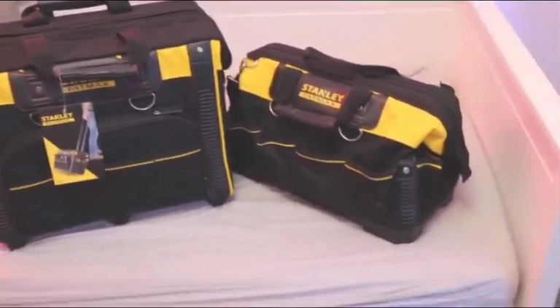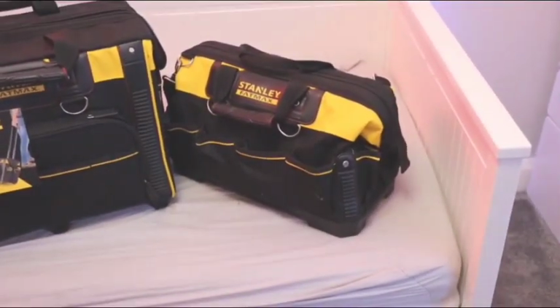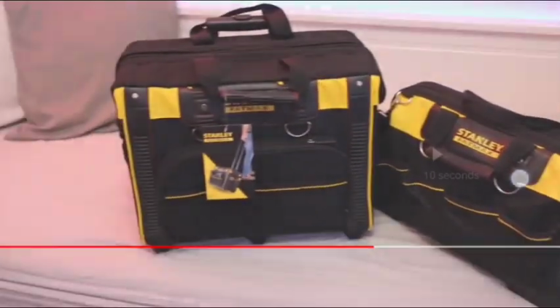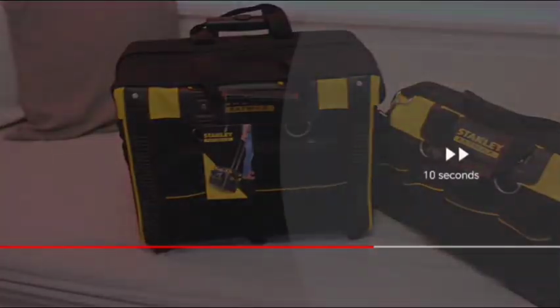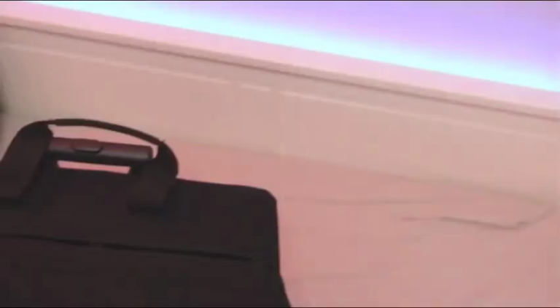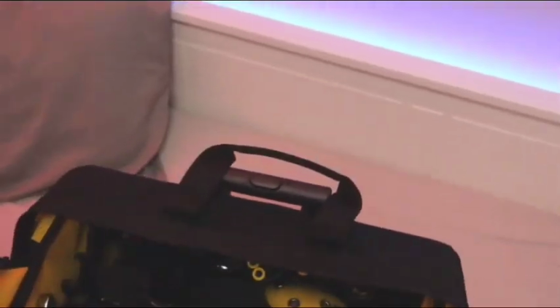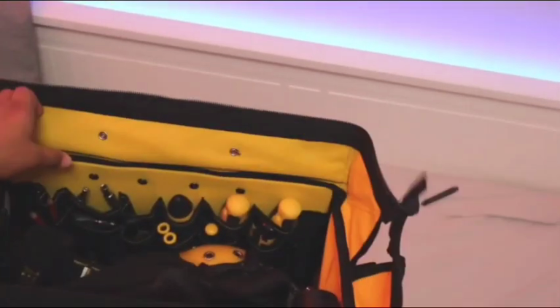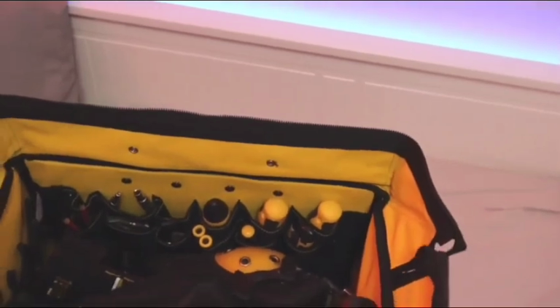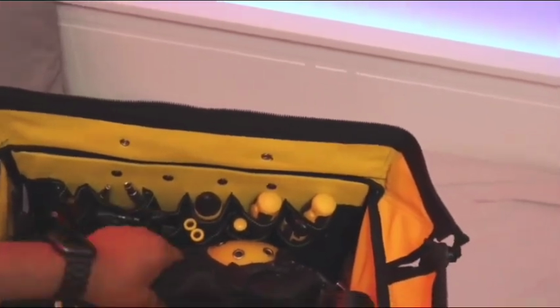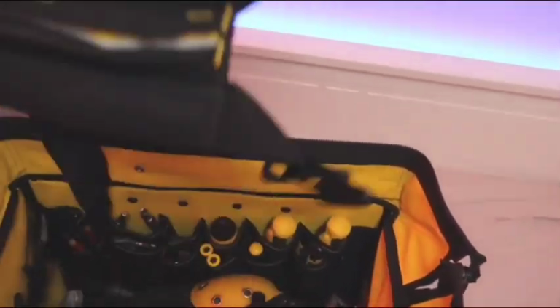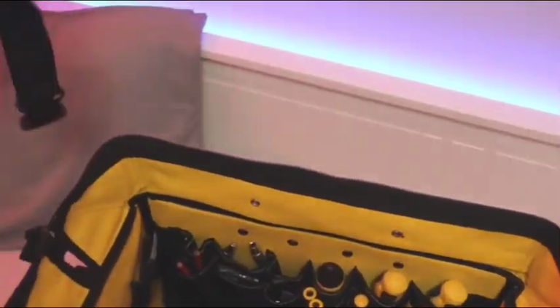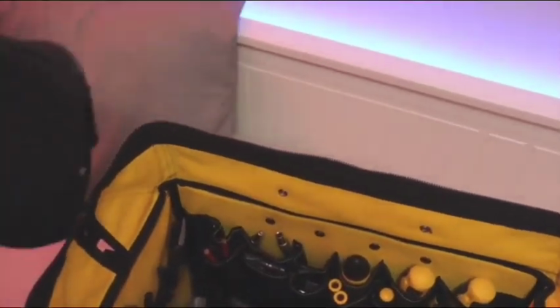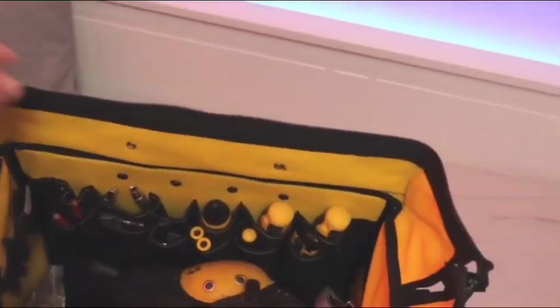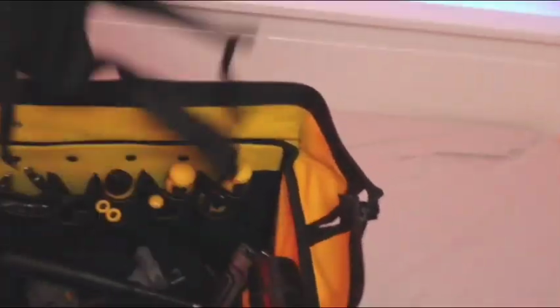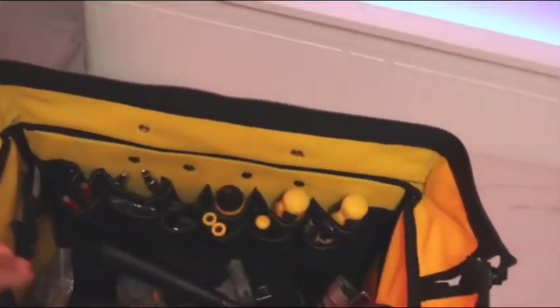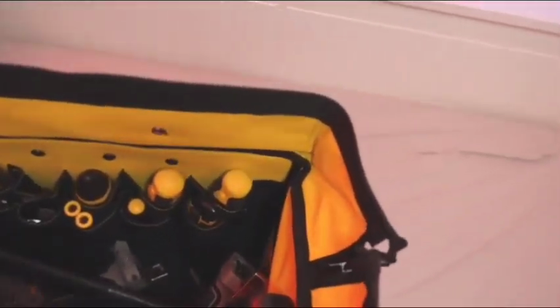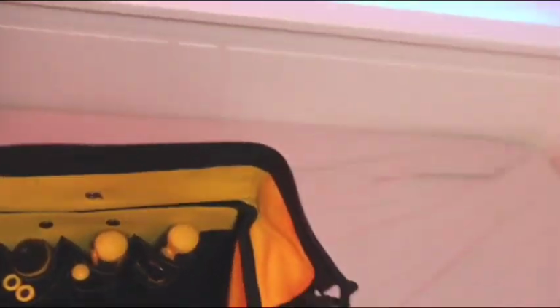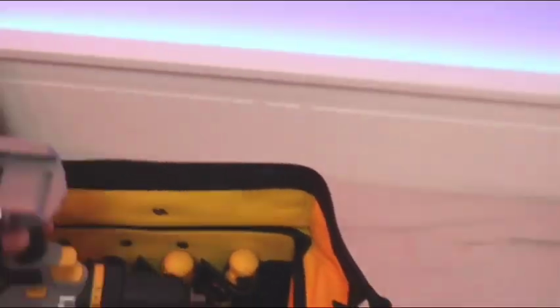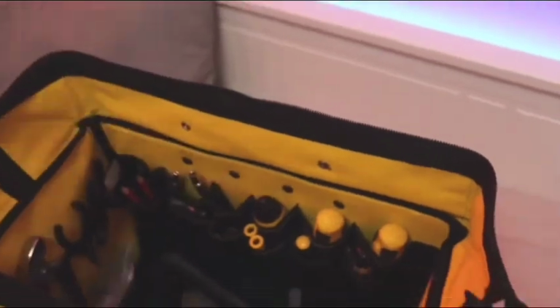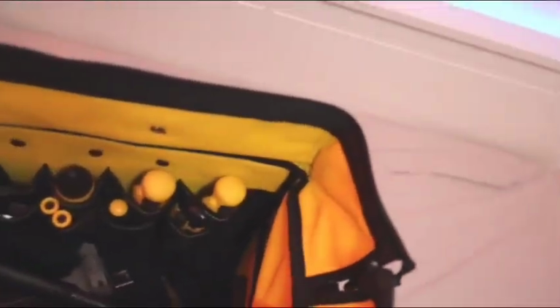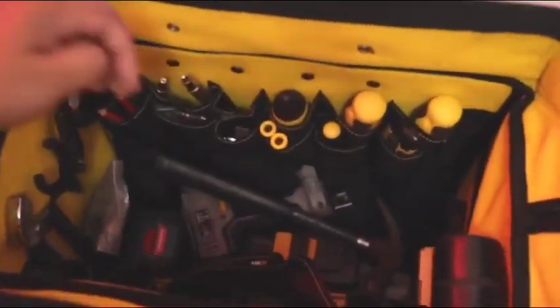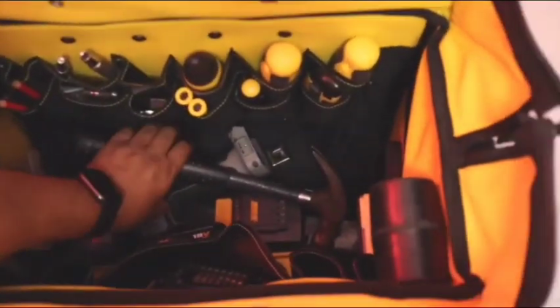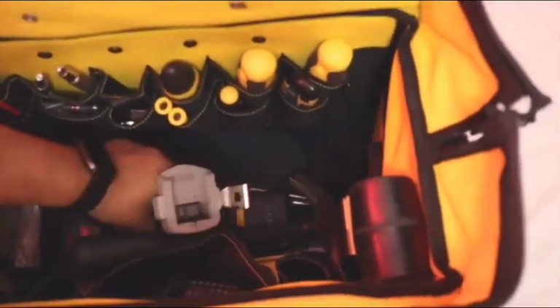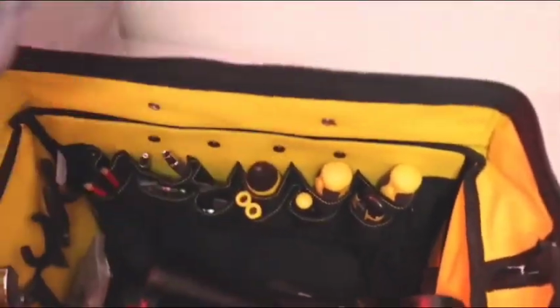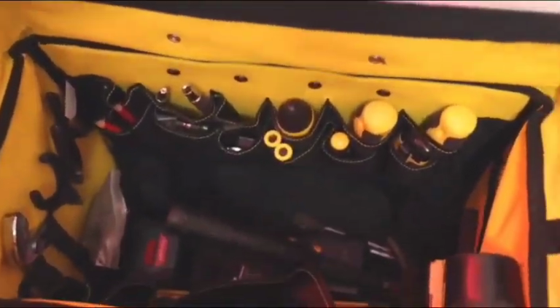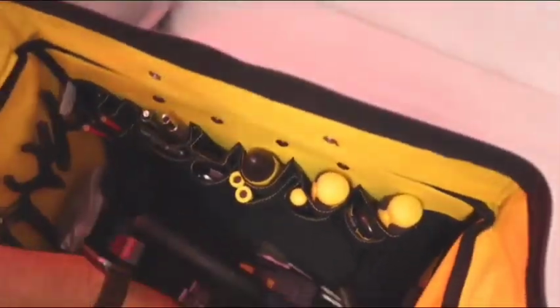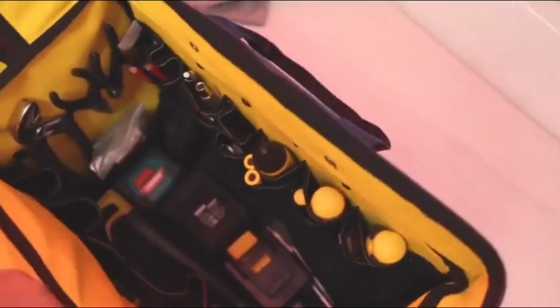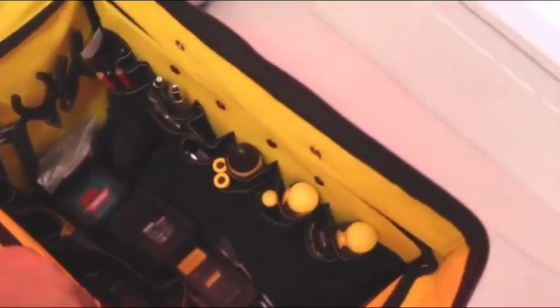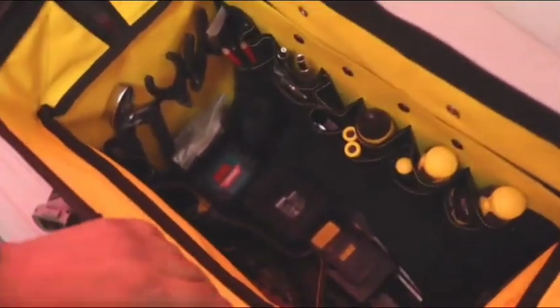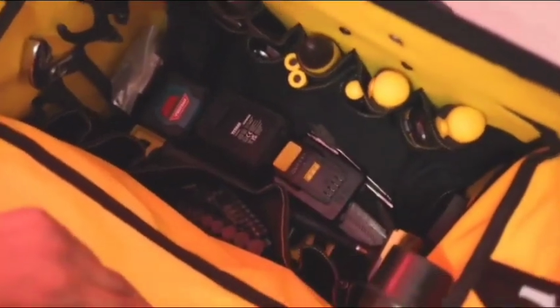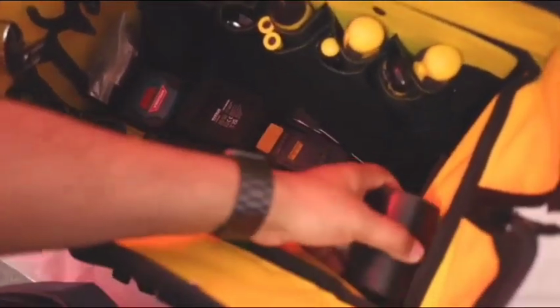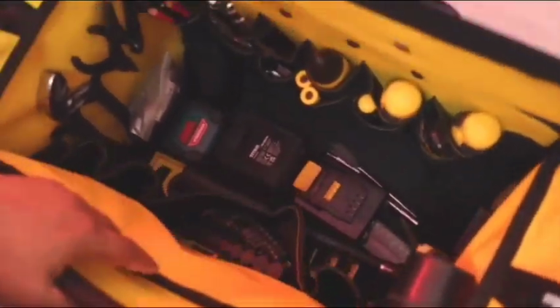I'm going to actually transfer all my tools from this. As you can see, that shut quite nicely. I can actually get in here my belt strap, my tool belt as you call it, knee pads, cordless, an impact driver, a couple of batteries, and then screwdrivers, drills, rubber hammer.